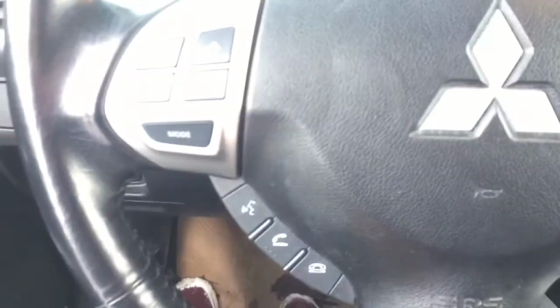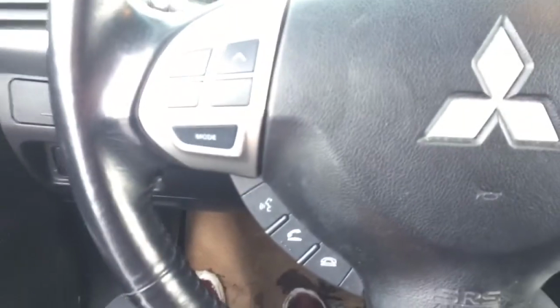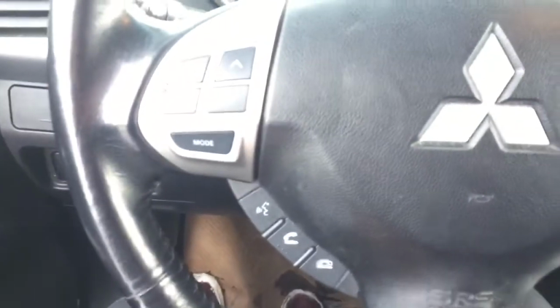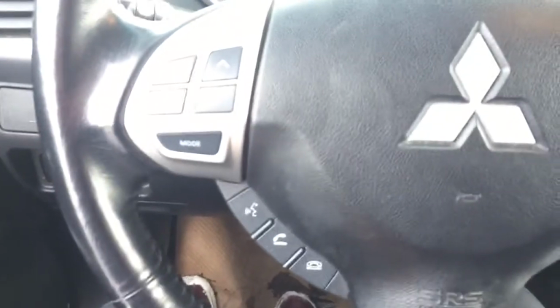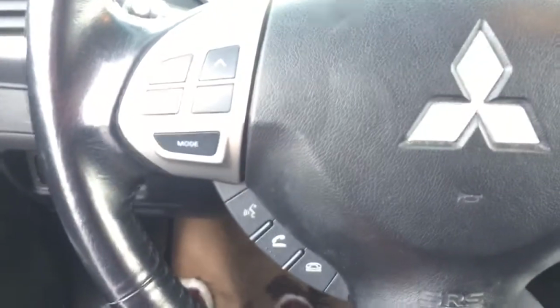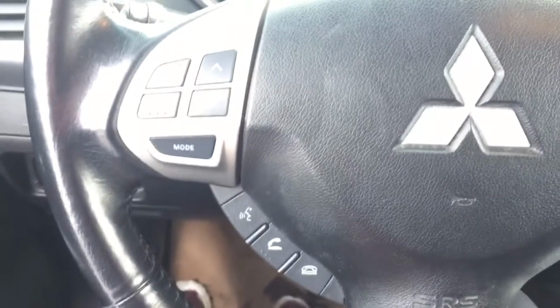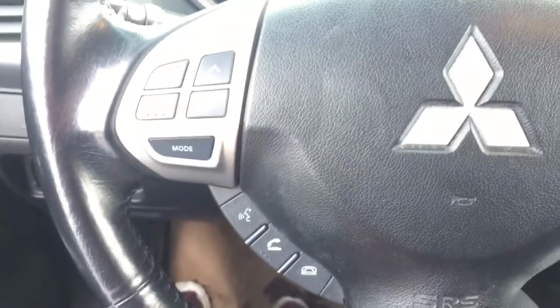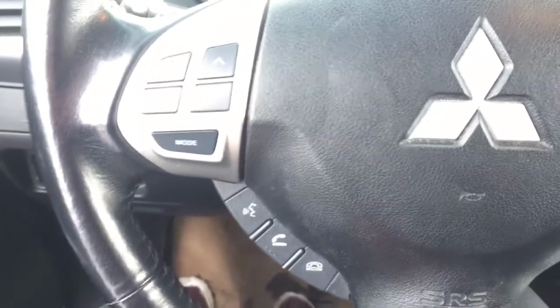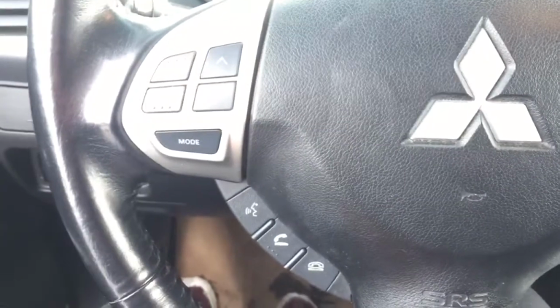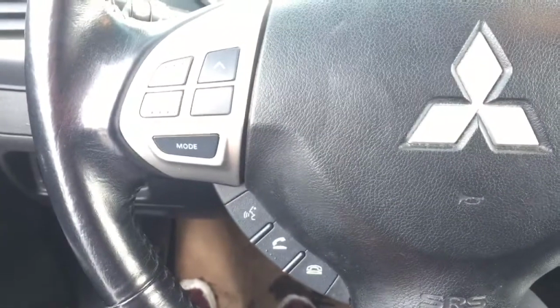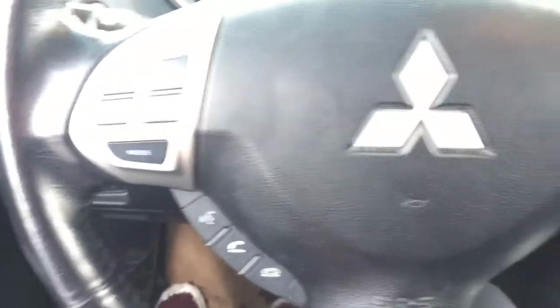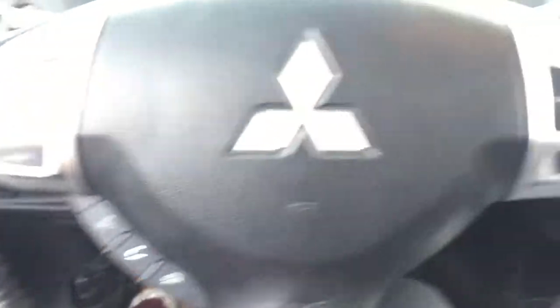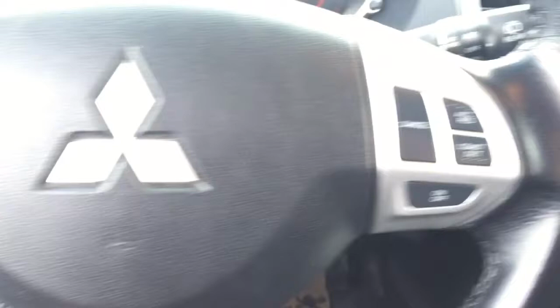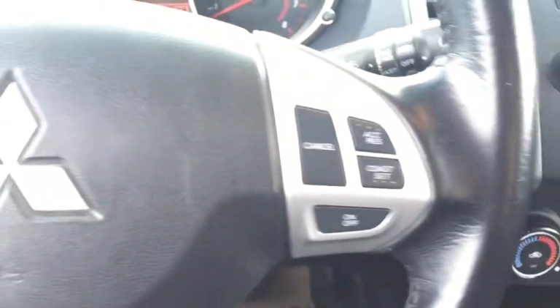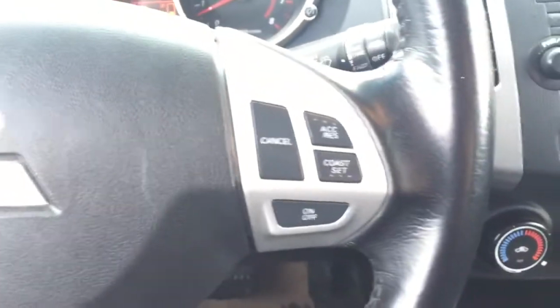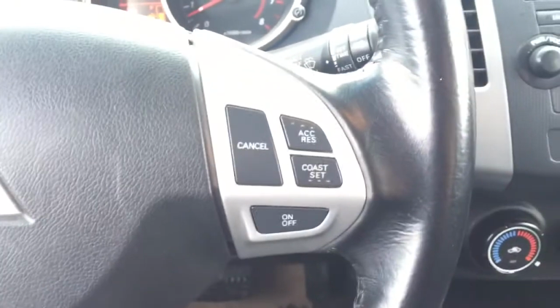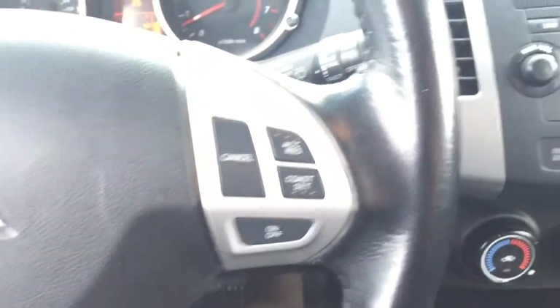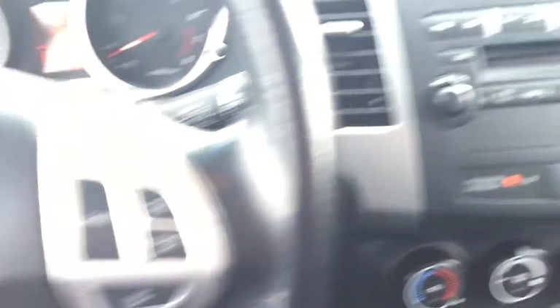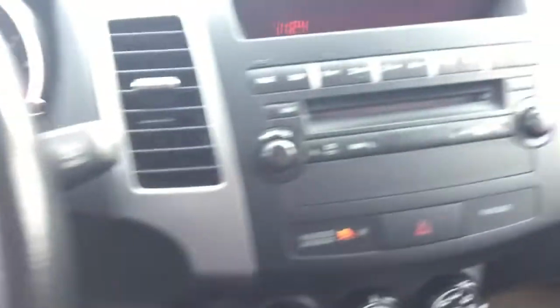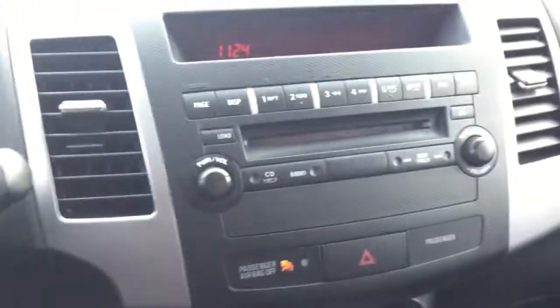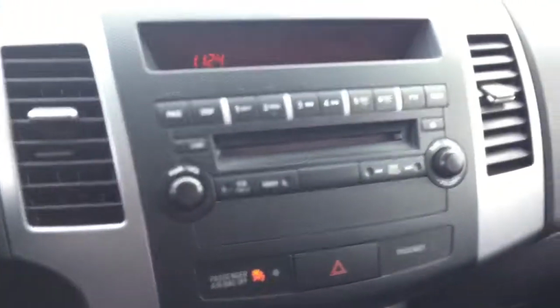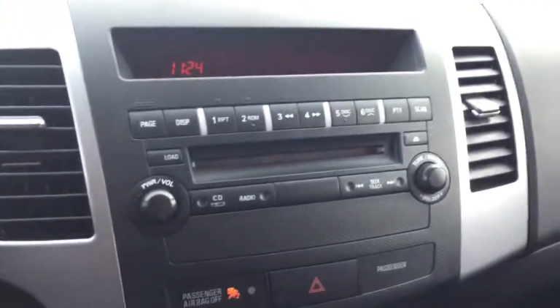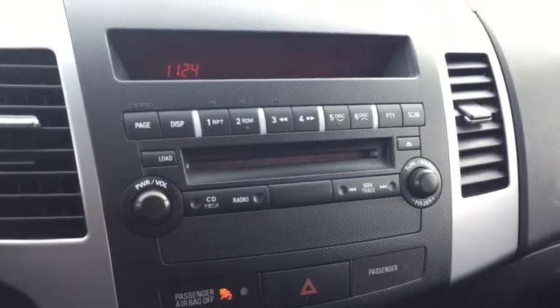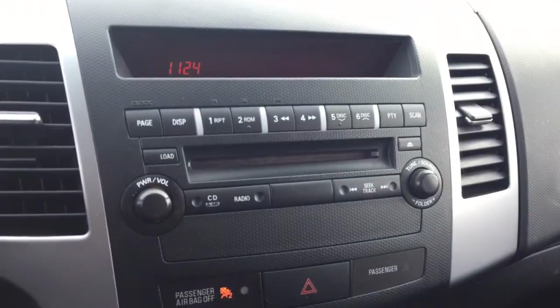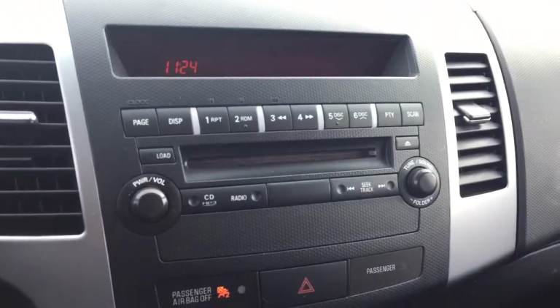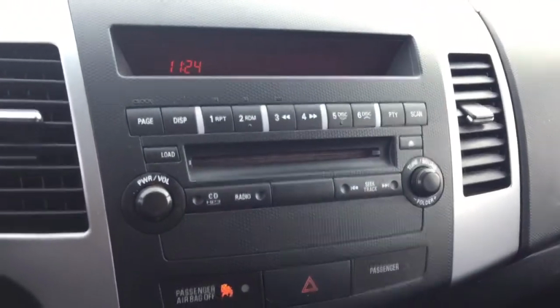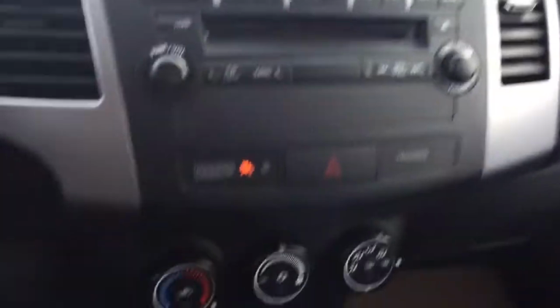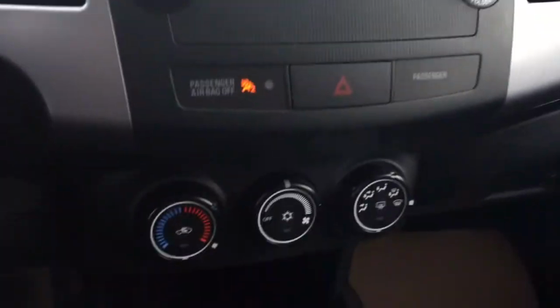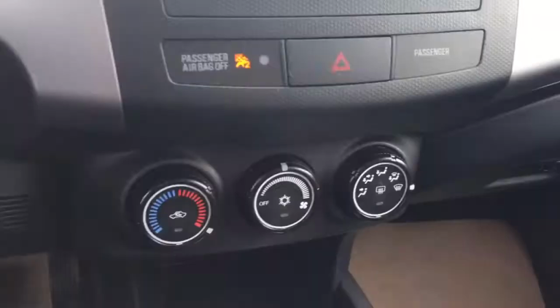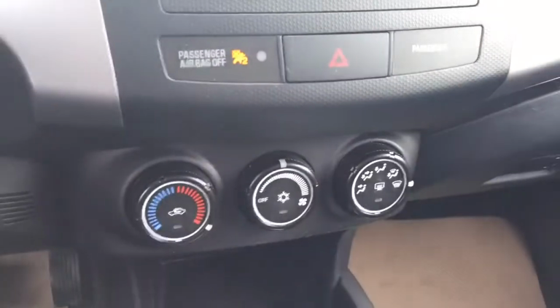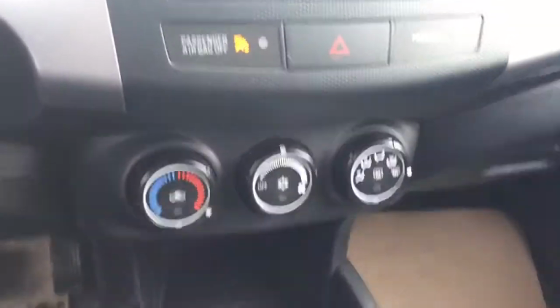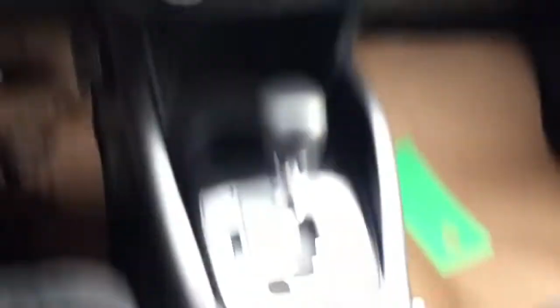On the steering wheel we have Bluetooth capability, media controls, and cruise control. We also have AM FM radio, CD player, and temperature controls.